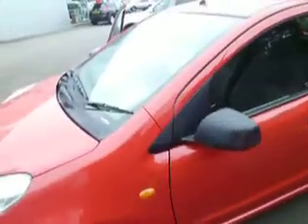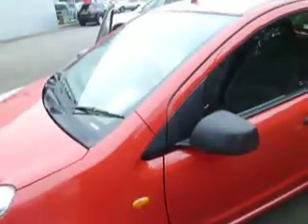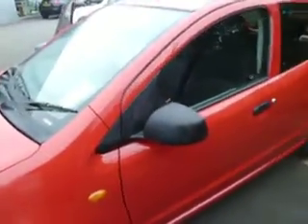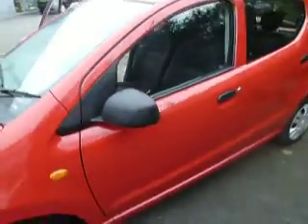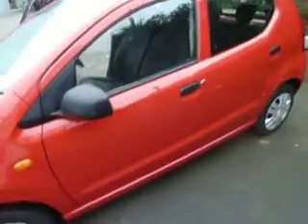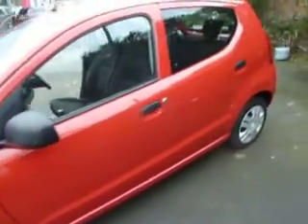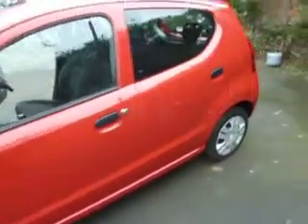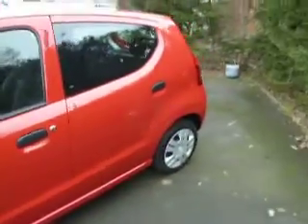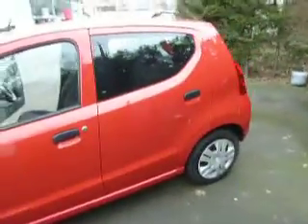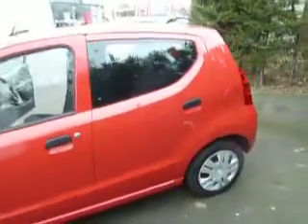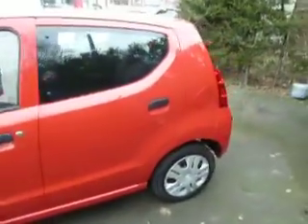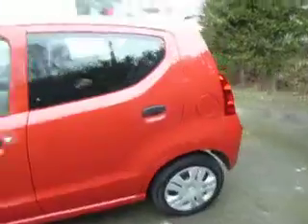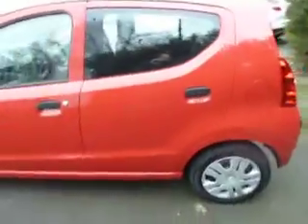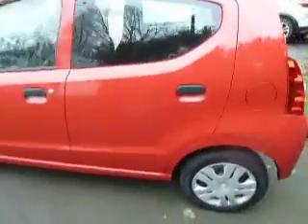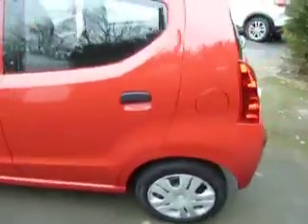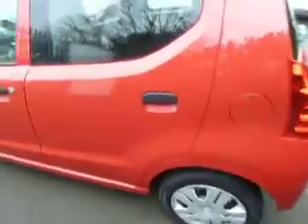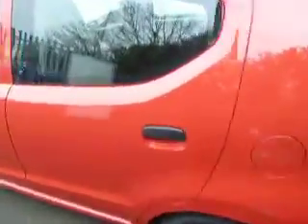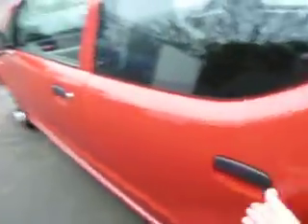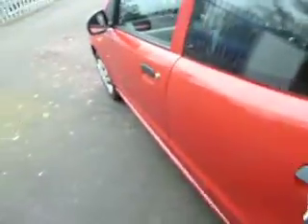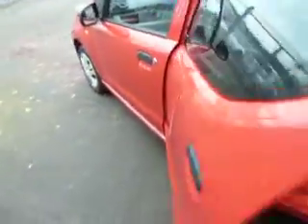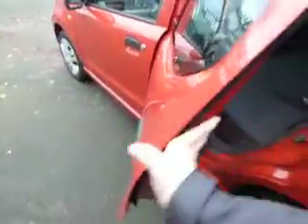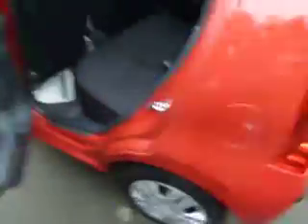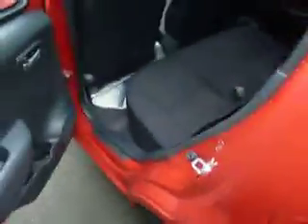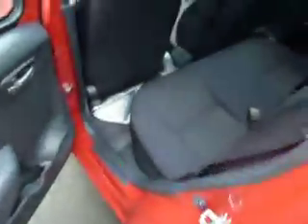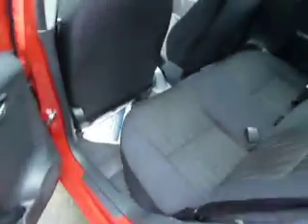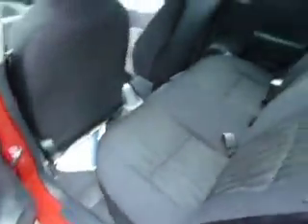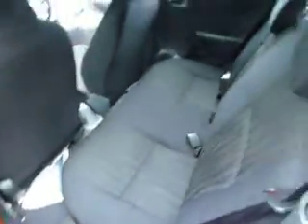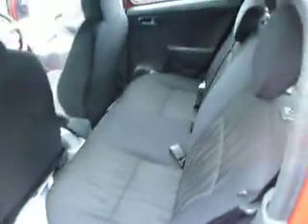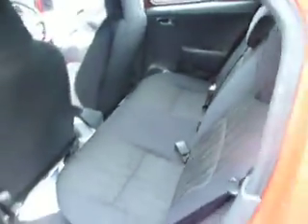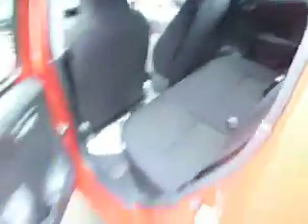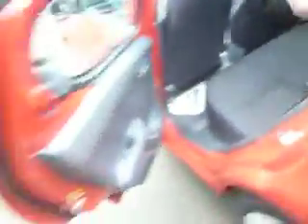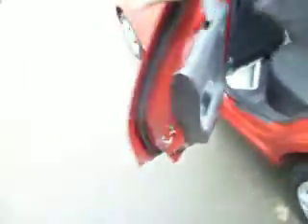Low emissions — only £20 a year to tax the vehicle, so again saving you on your pocket. There's a good amount of leg room in the back as well, so you have got space there. You can easily fit two people in the back.